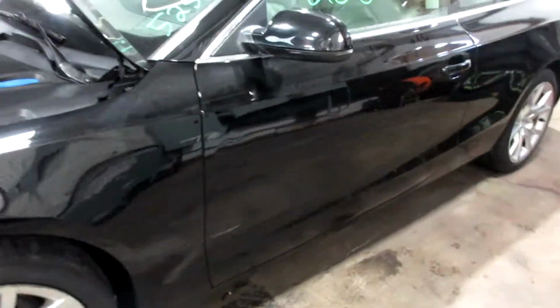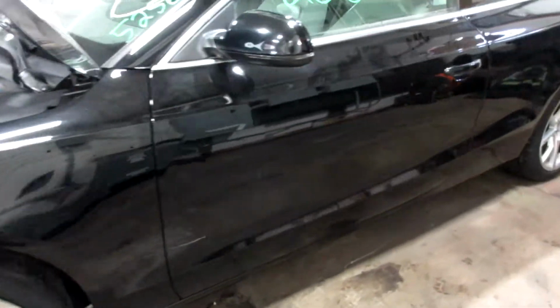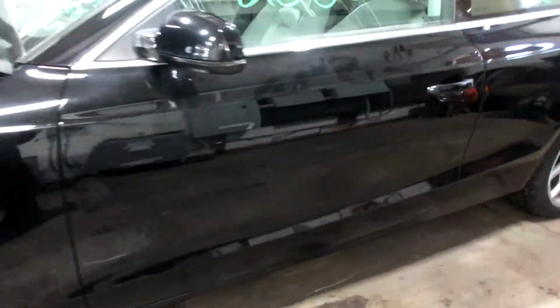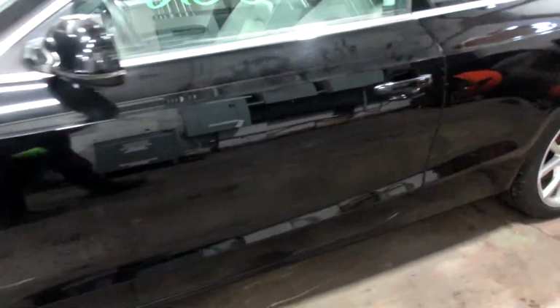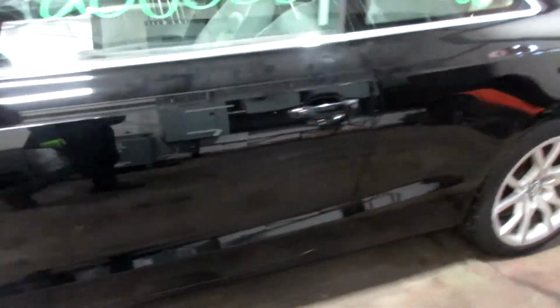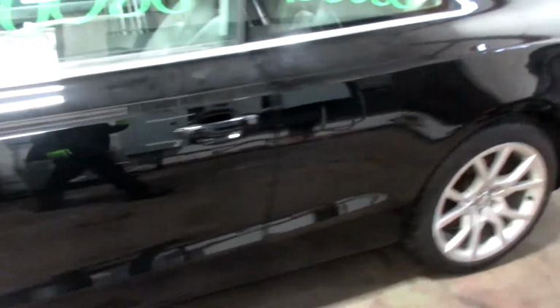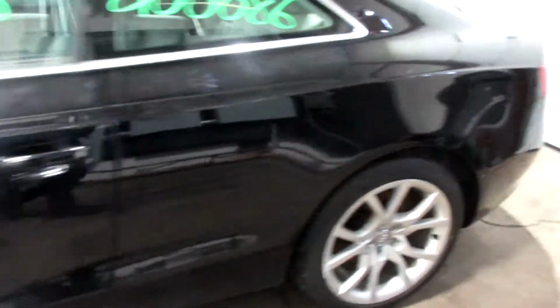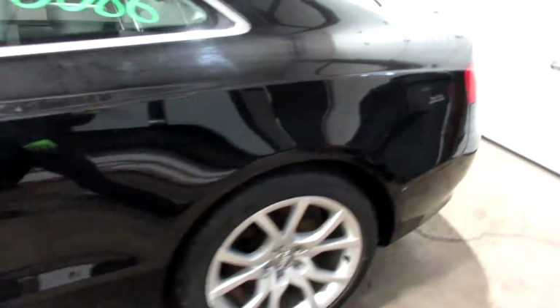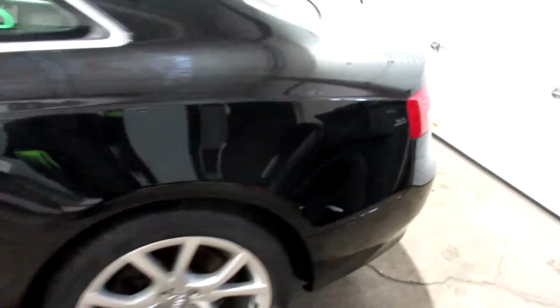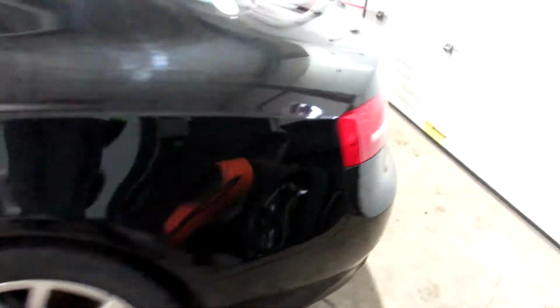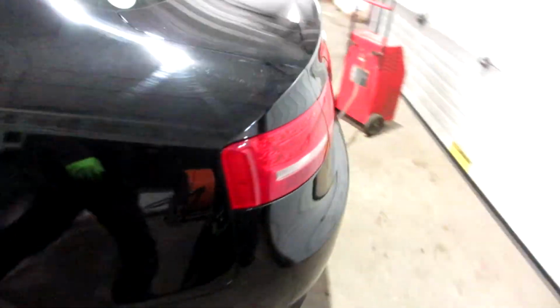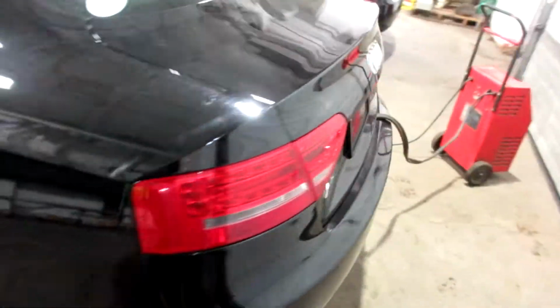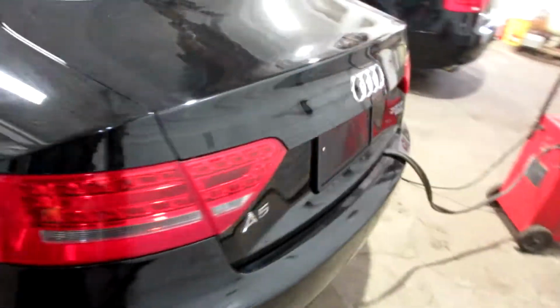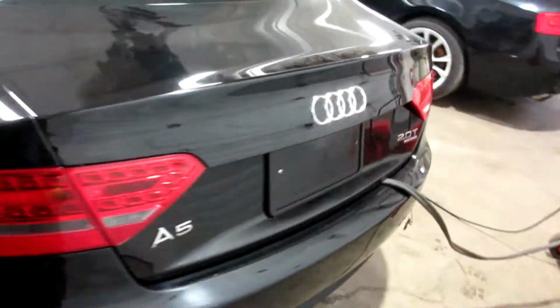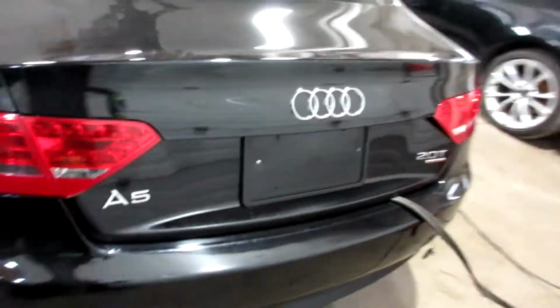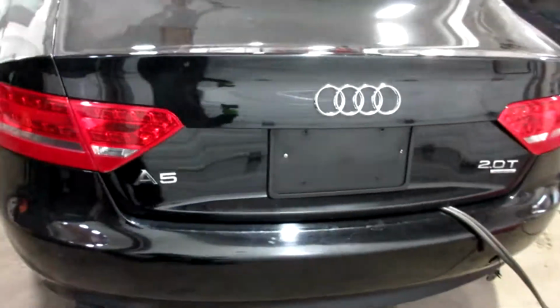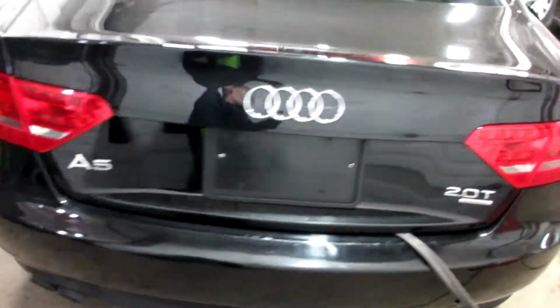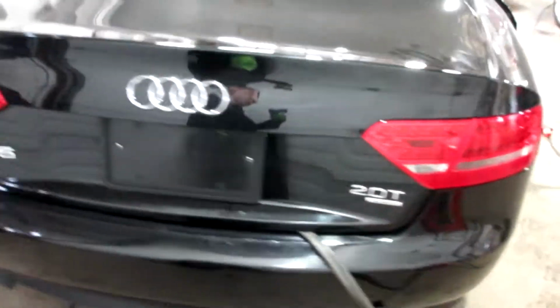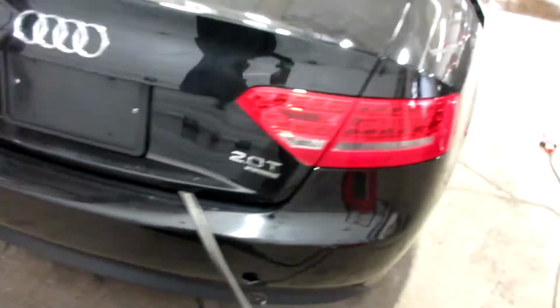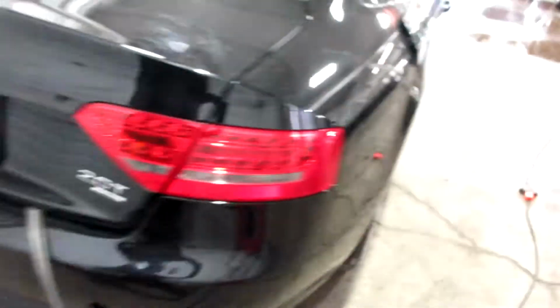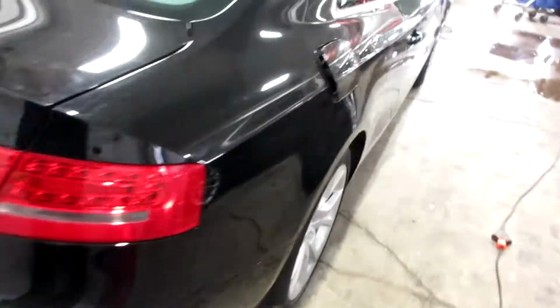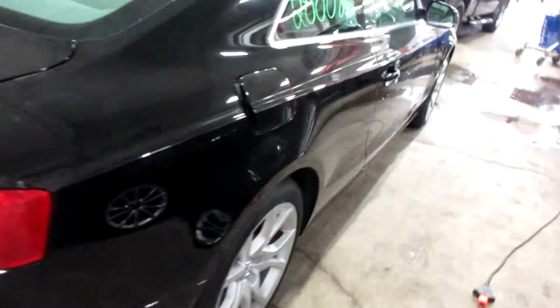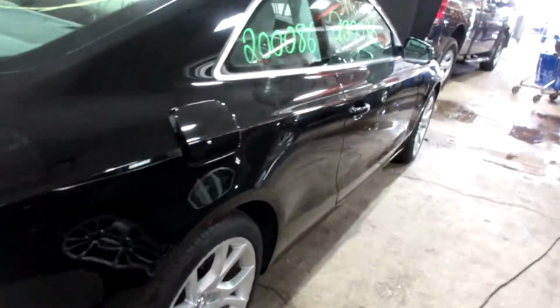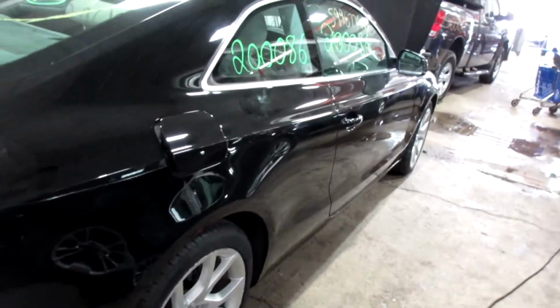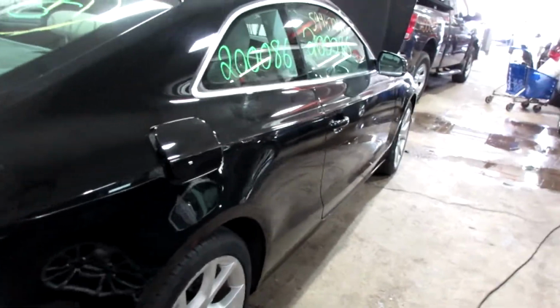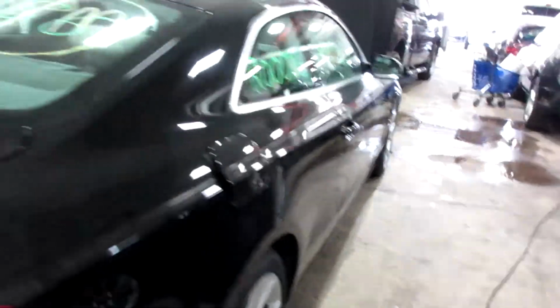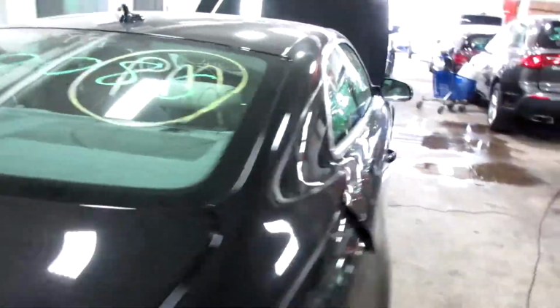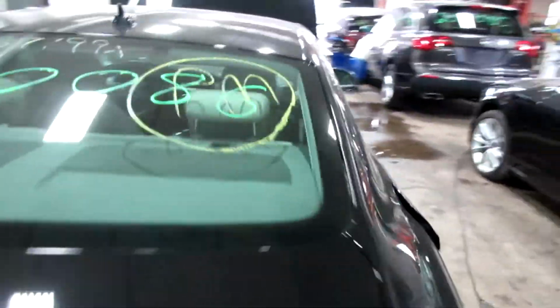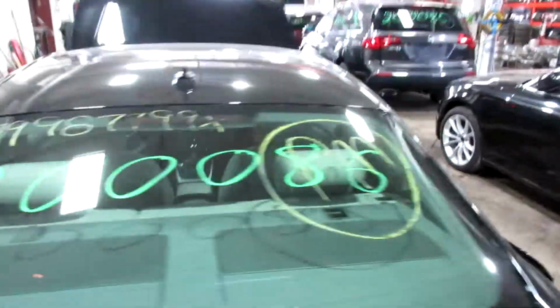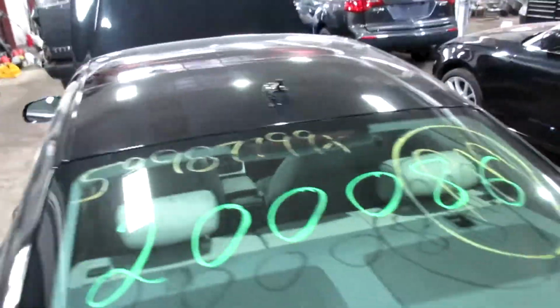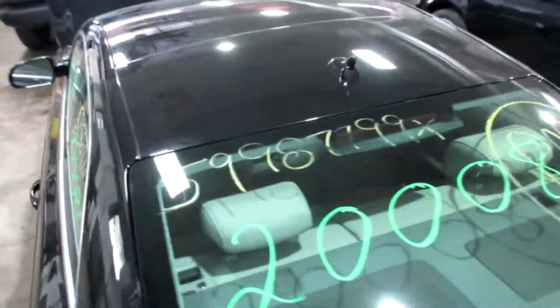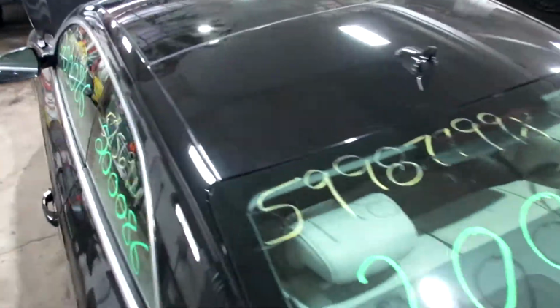We've got some pretty nice parts for this vehicle here. Very nice rear bumper, deck lid, taillights. We've got some nice passenger side parts as well. And this vehicle does have a sunroof.